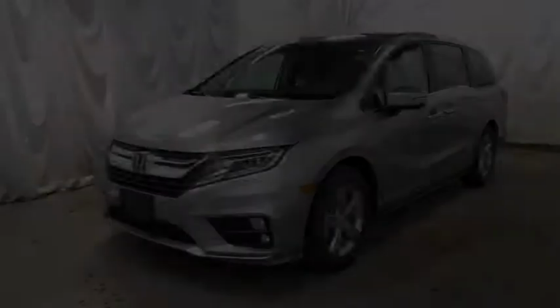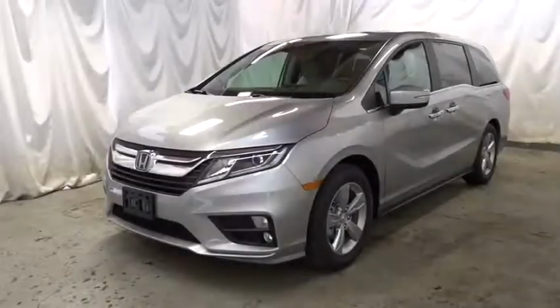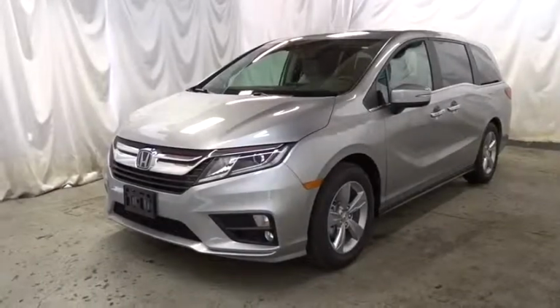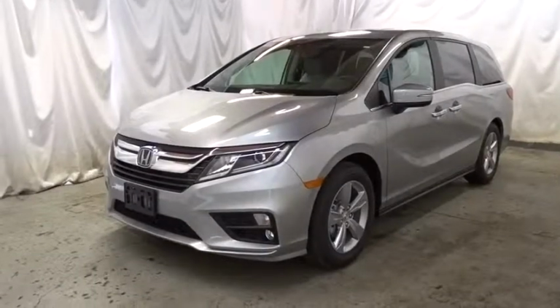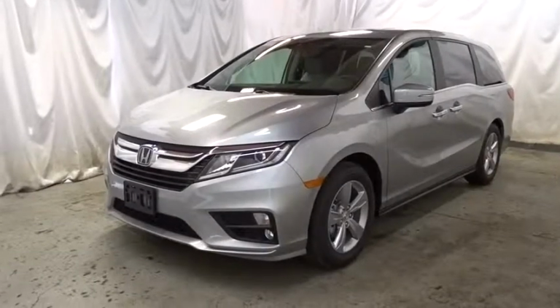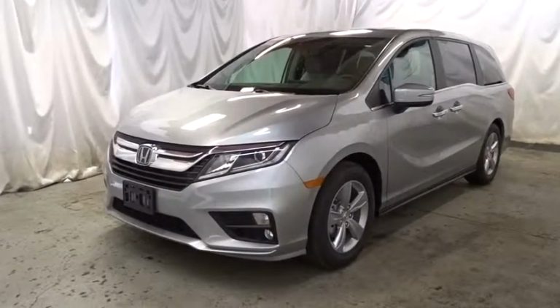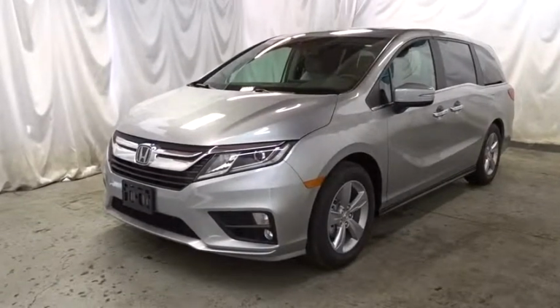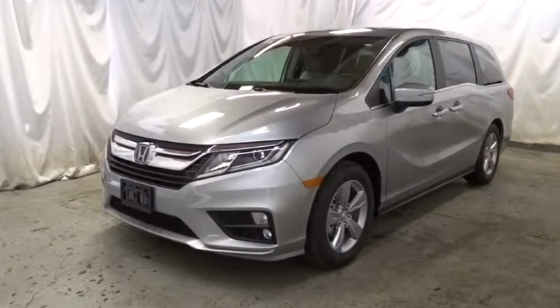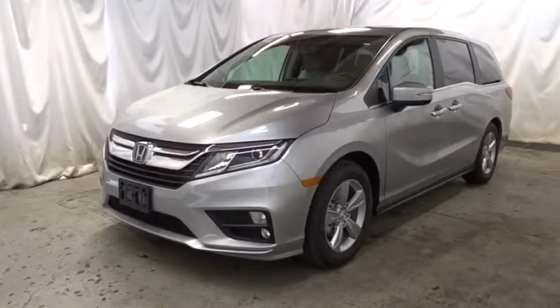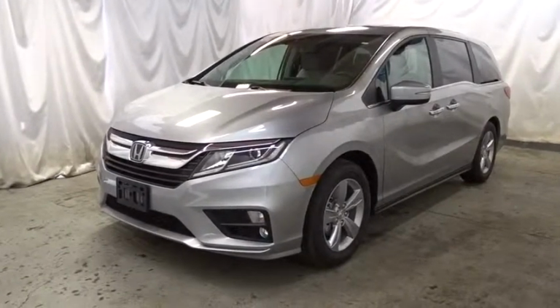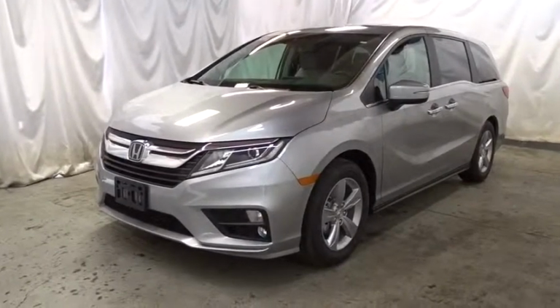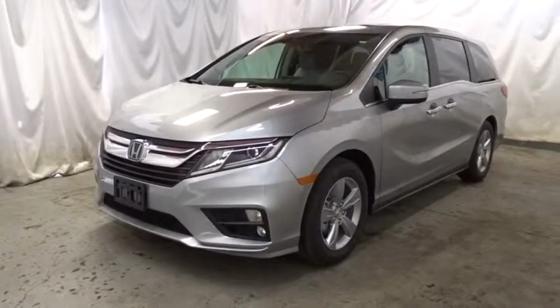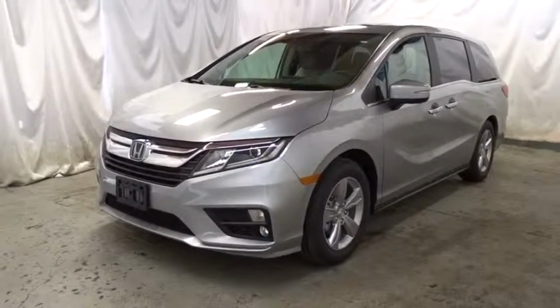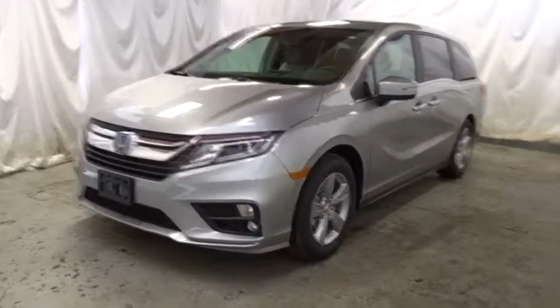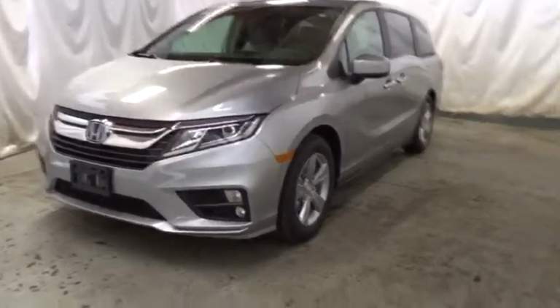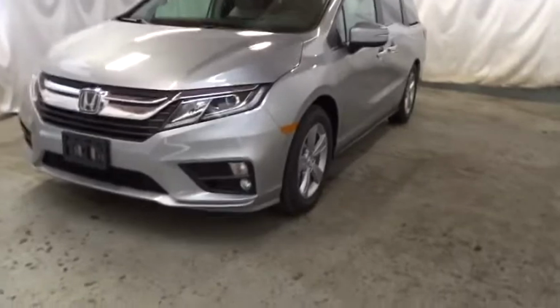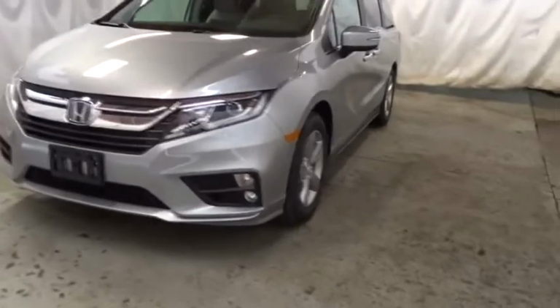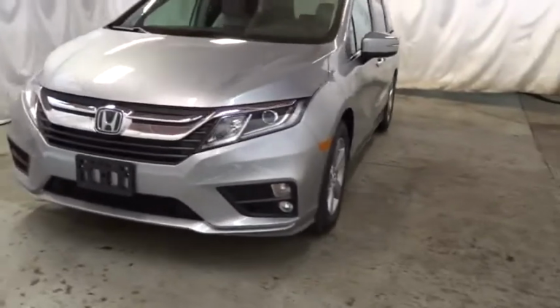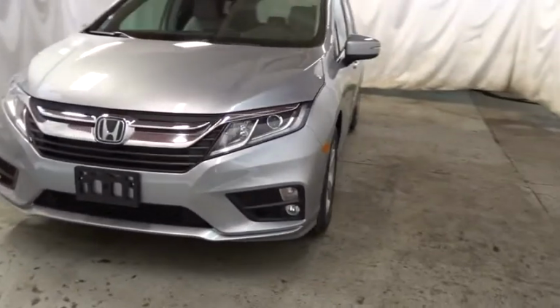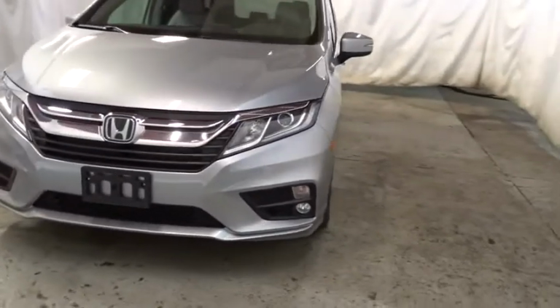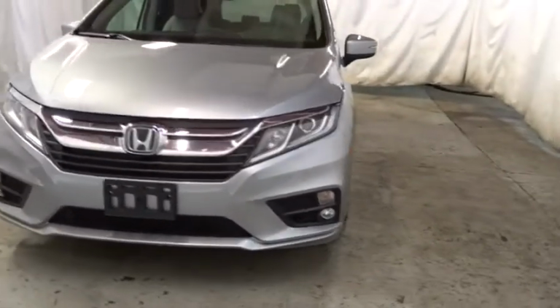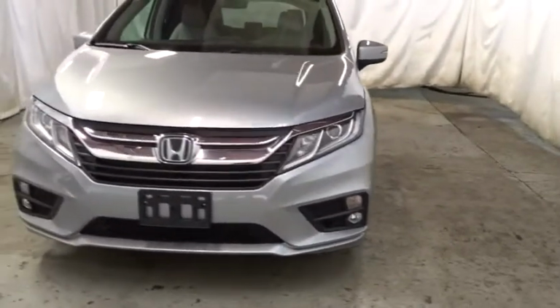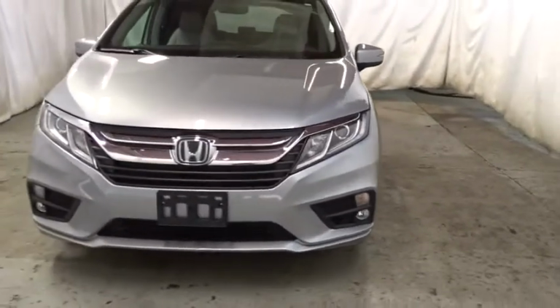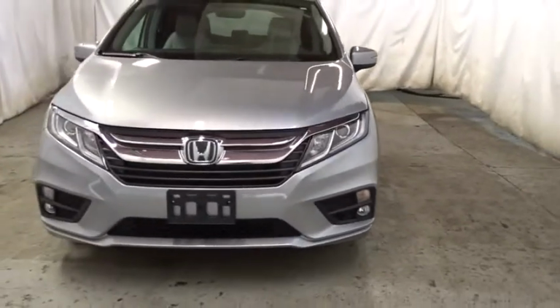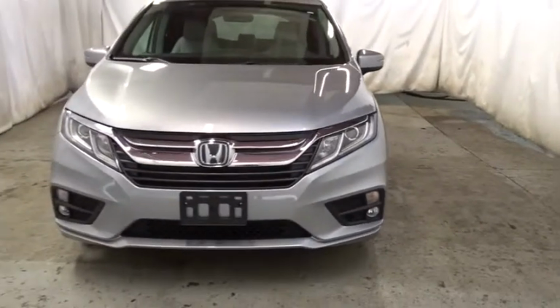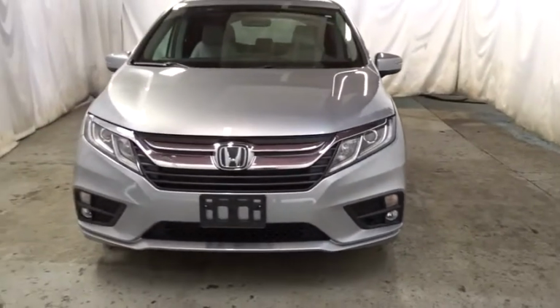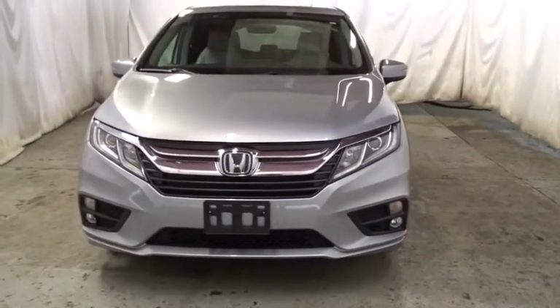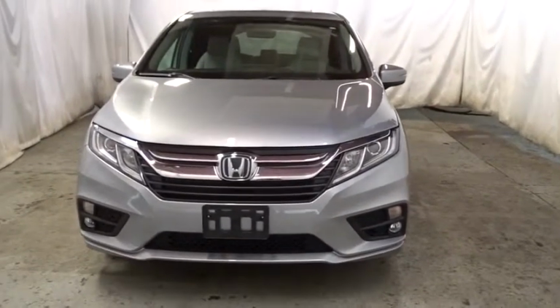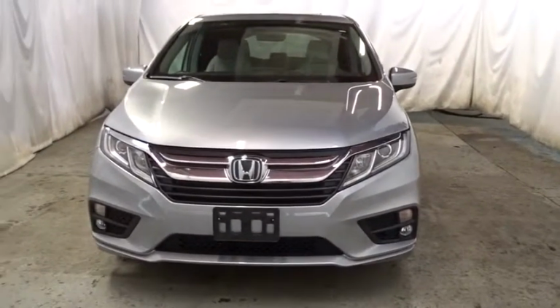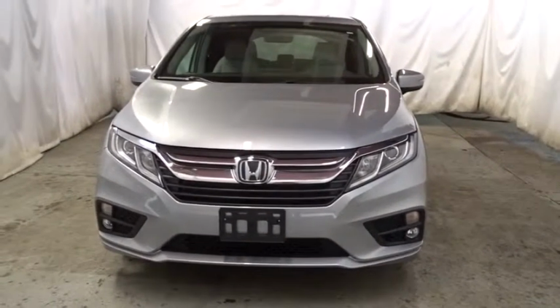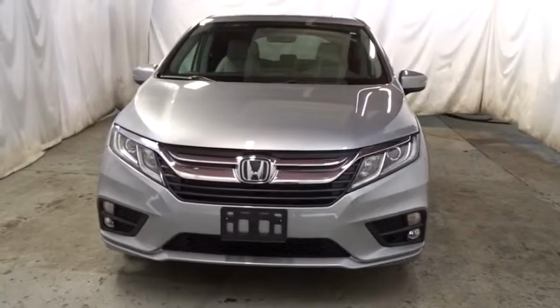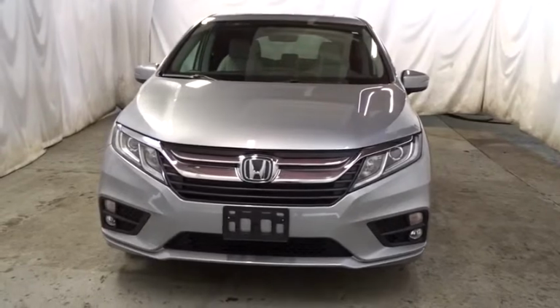2019 Honda Odyssey. The Honda Odyssey is a showcase of distinguished style, captivating technology, and advanced safety features. A must for all families.